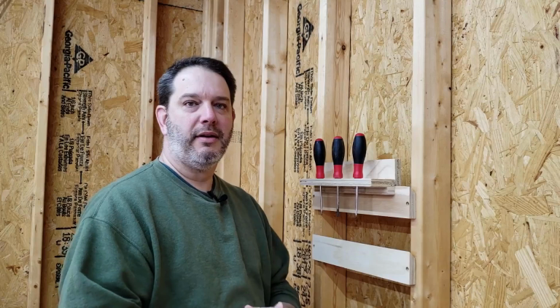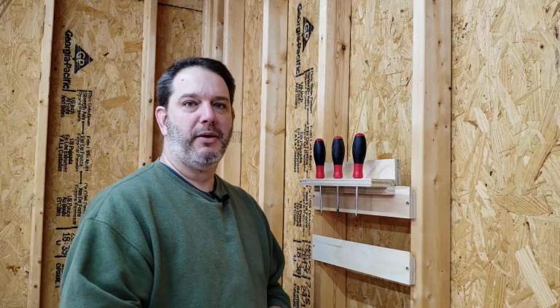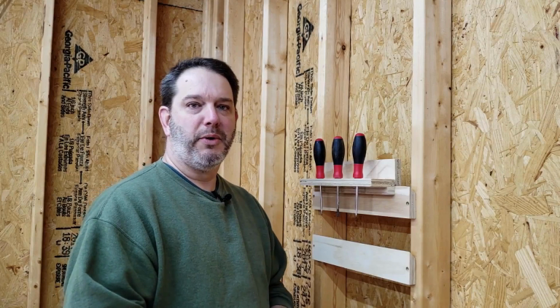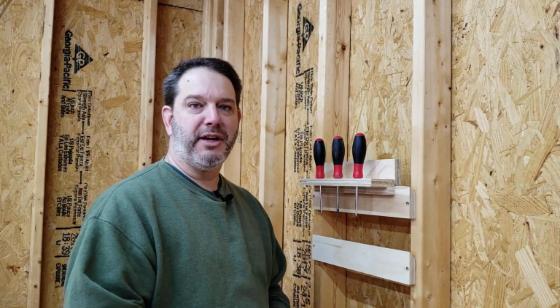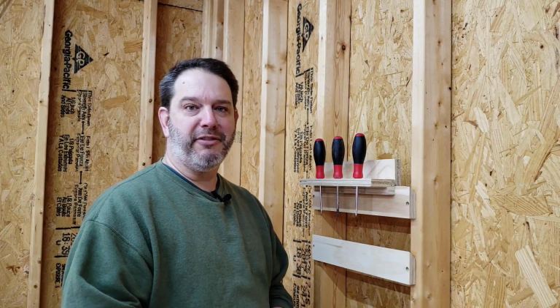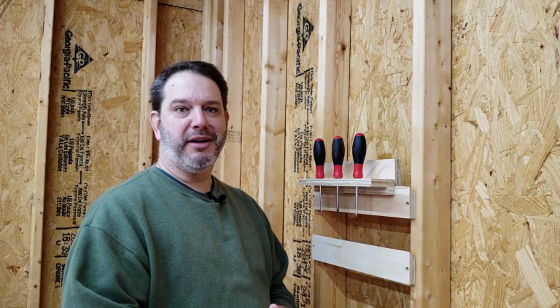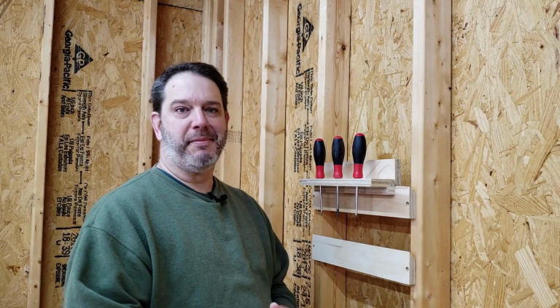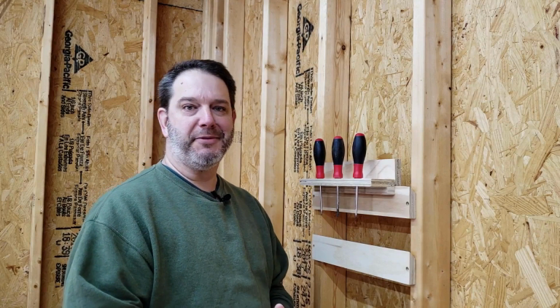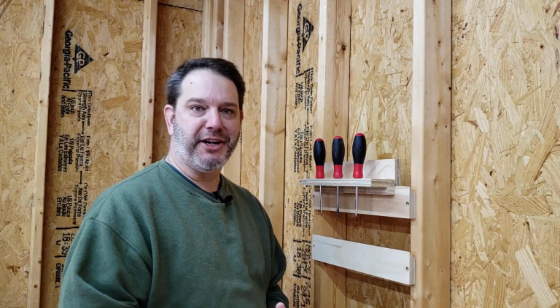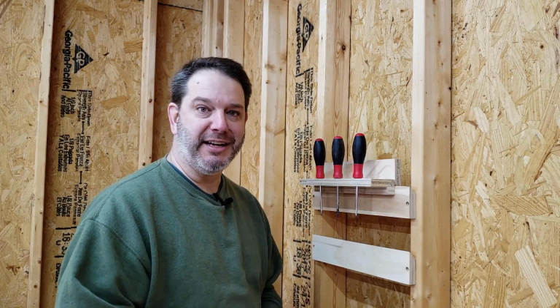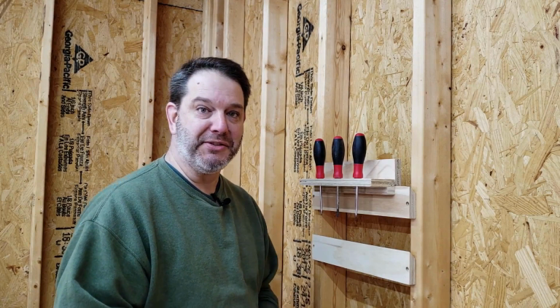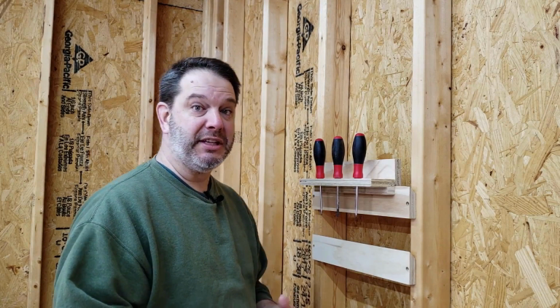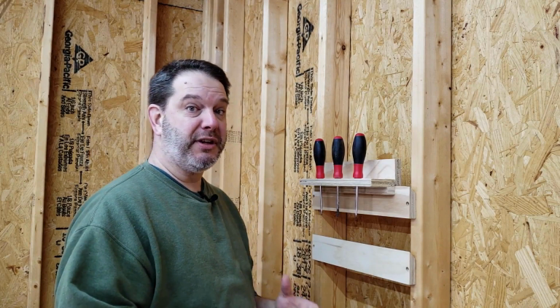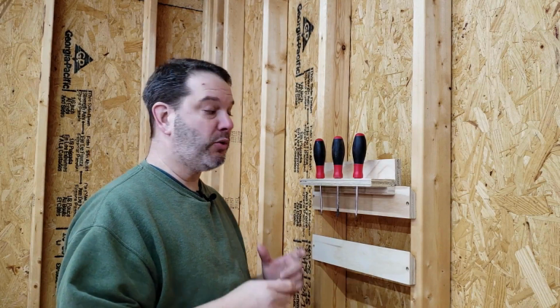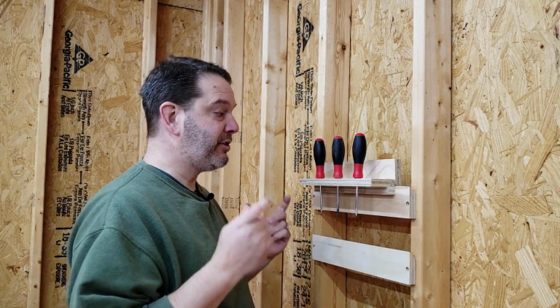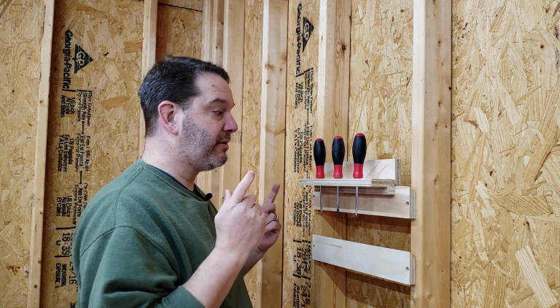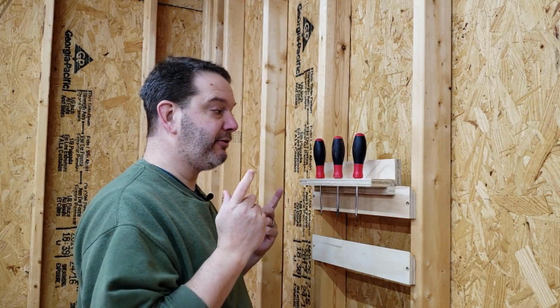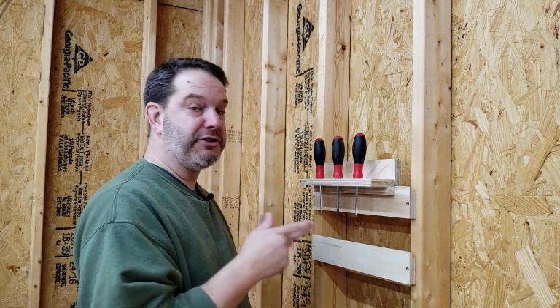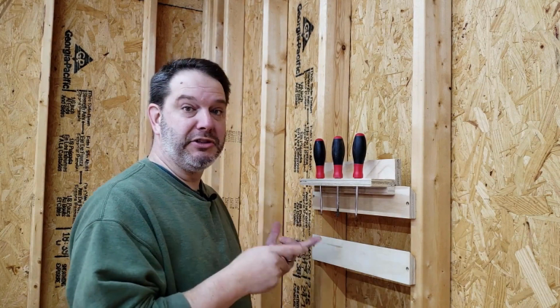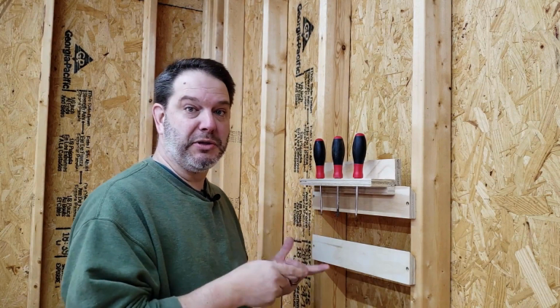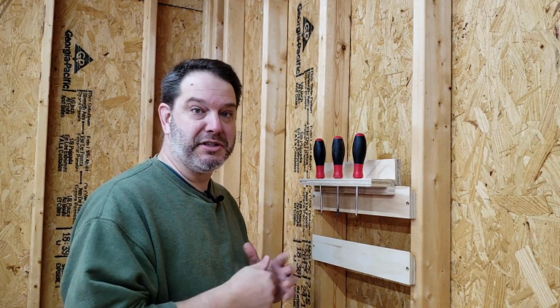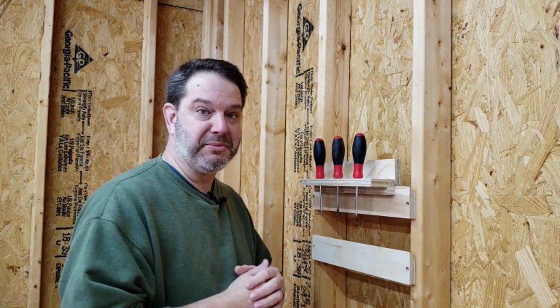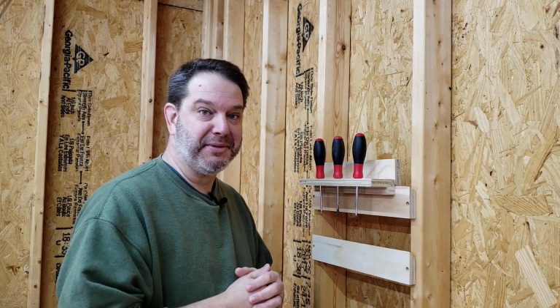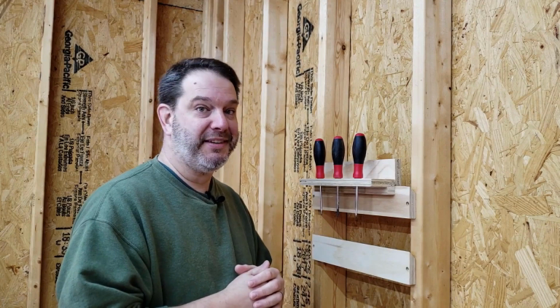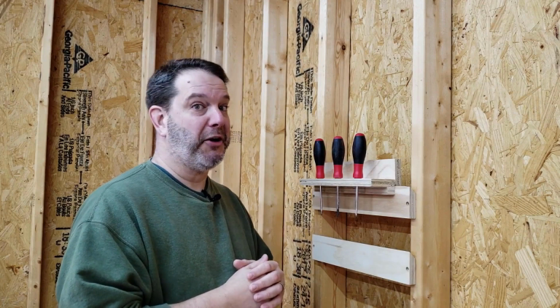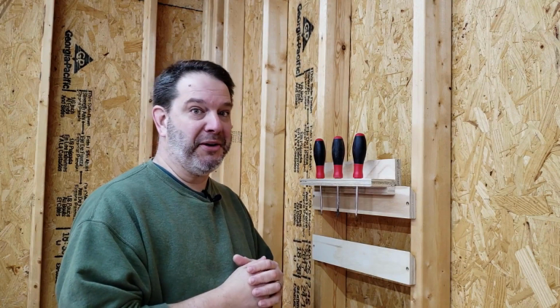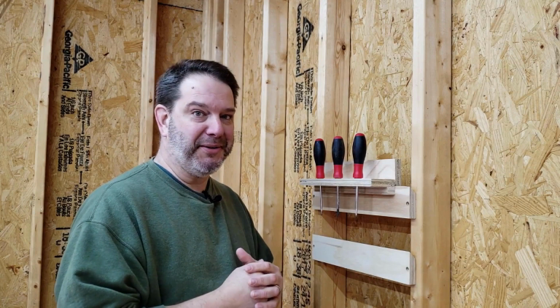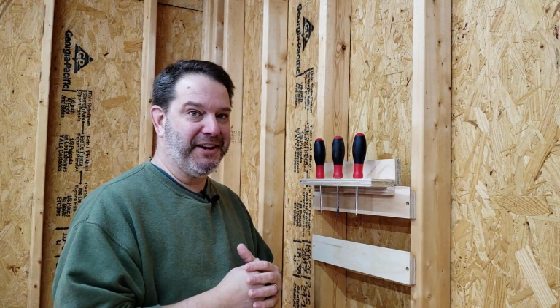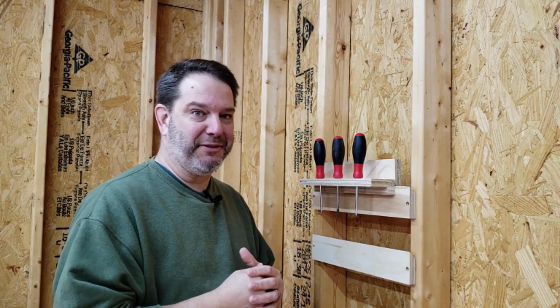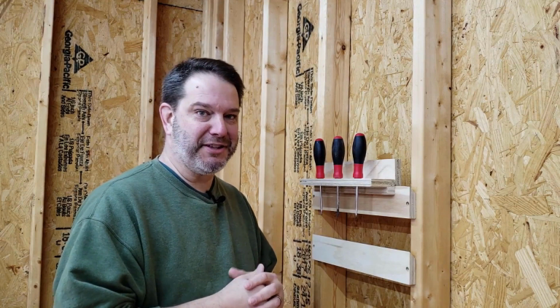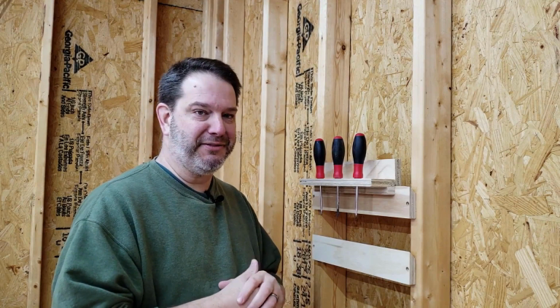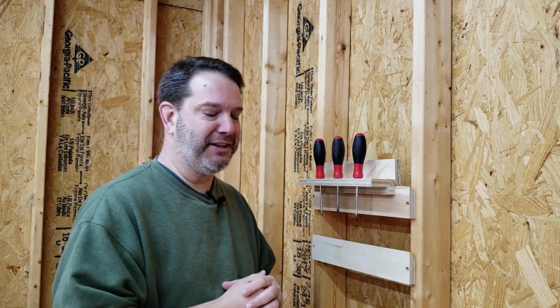What's up everybody? My name is John Evans. In this video we're going to be talking about French Cleat storage systems. Oh no, another French Cleat video.